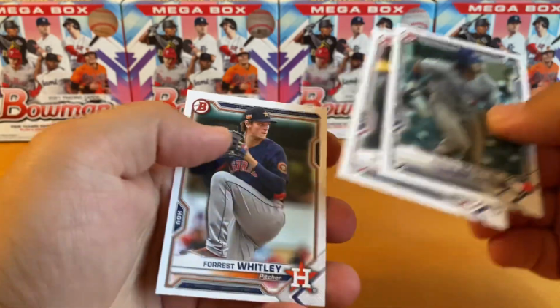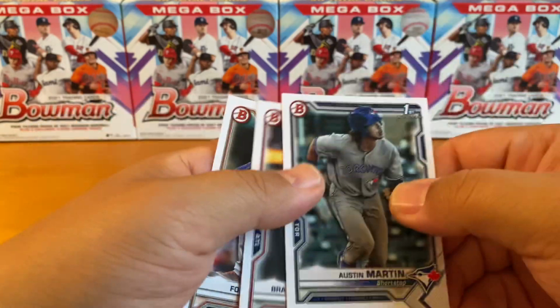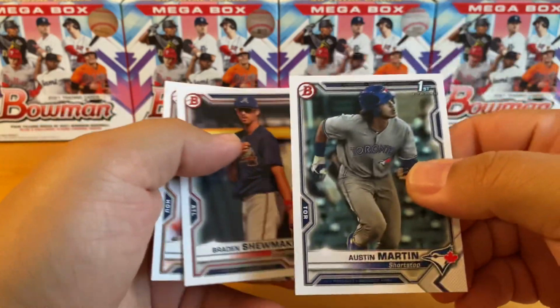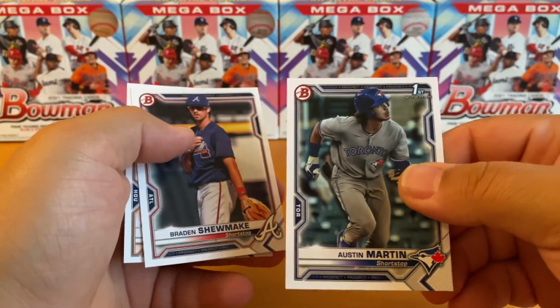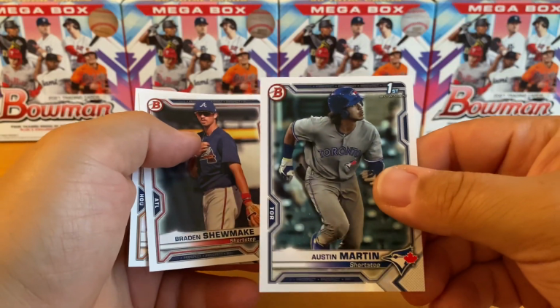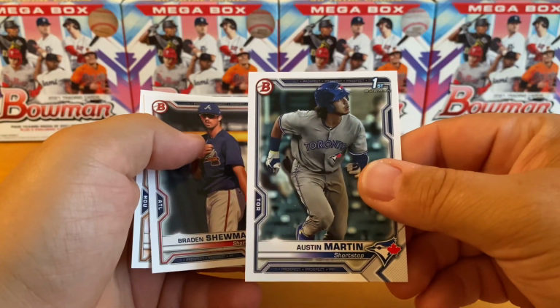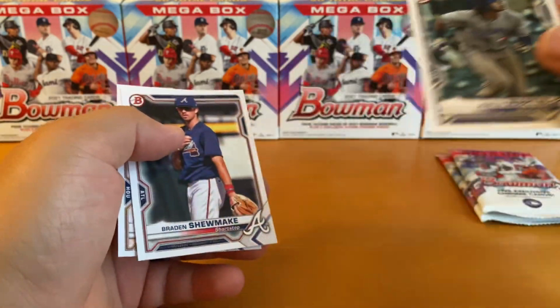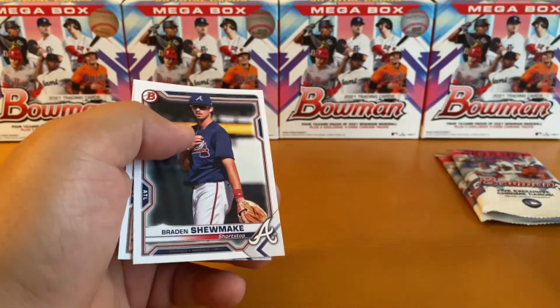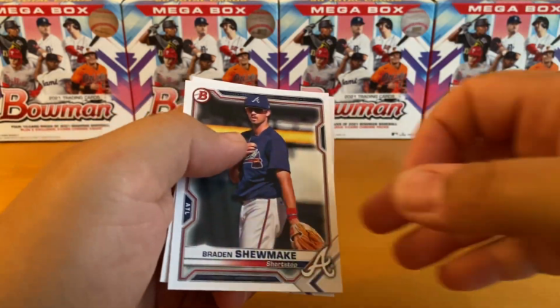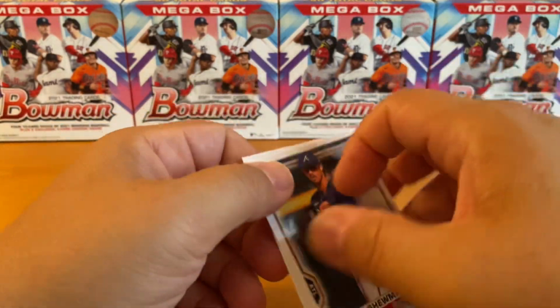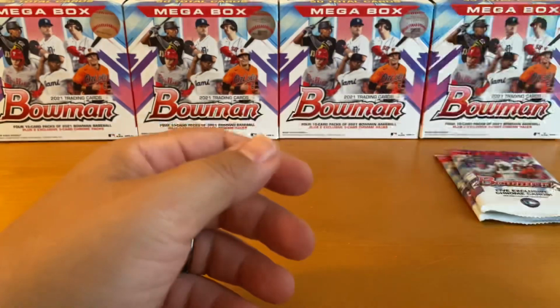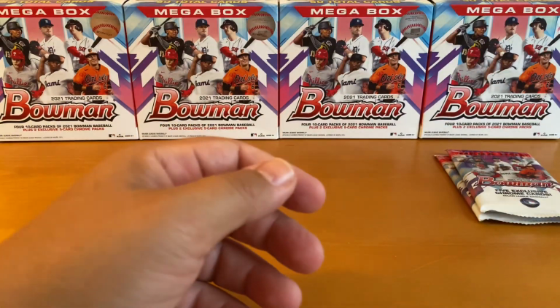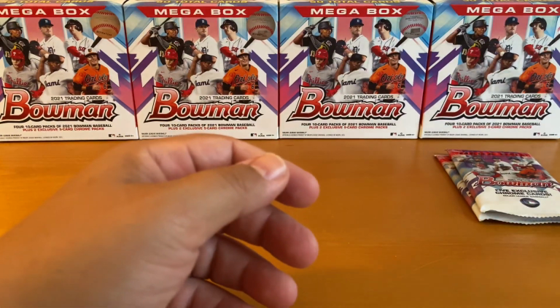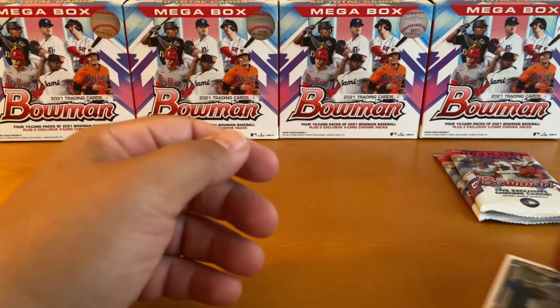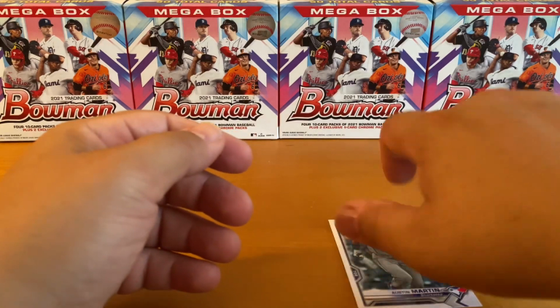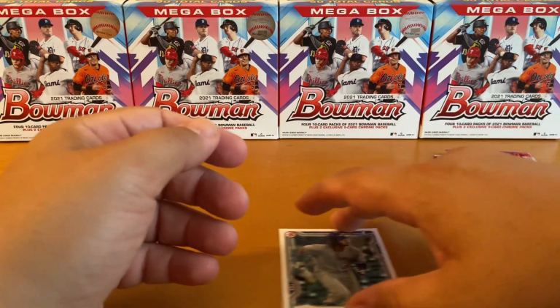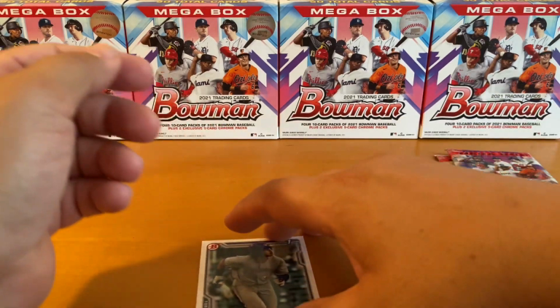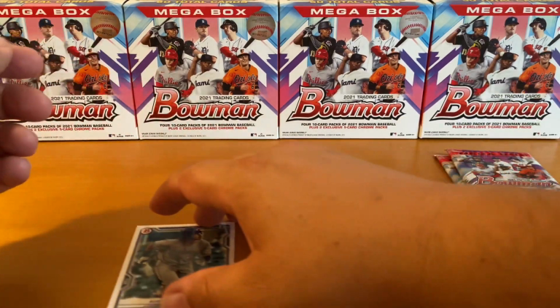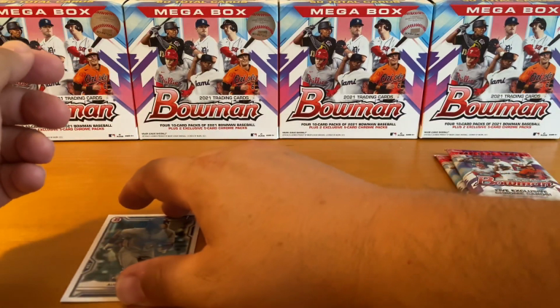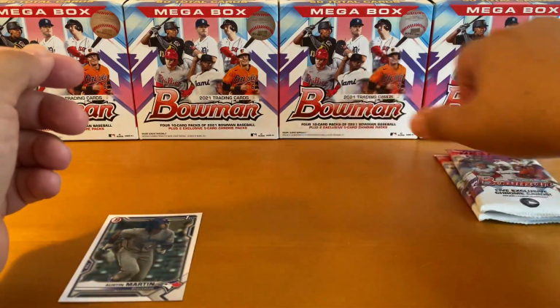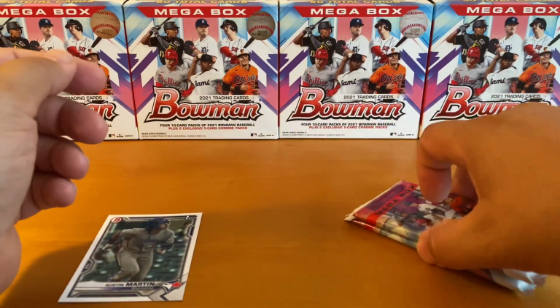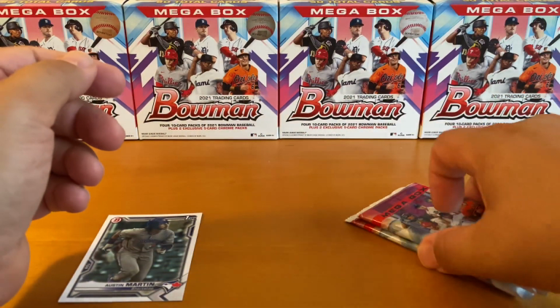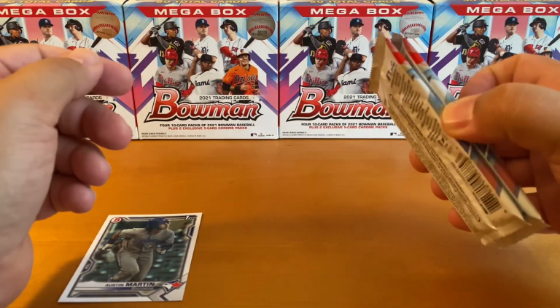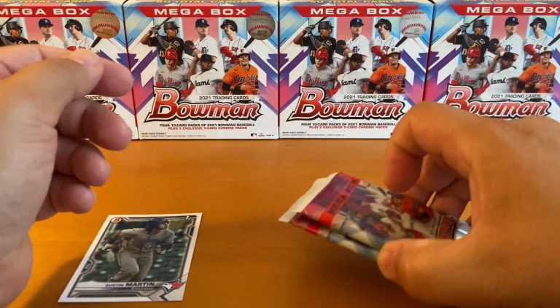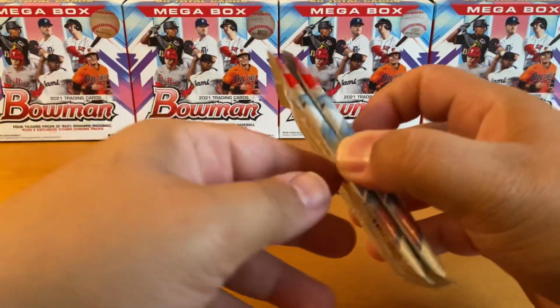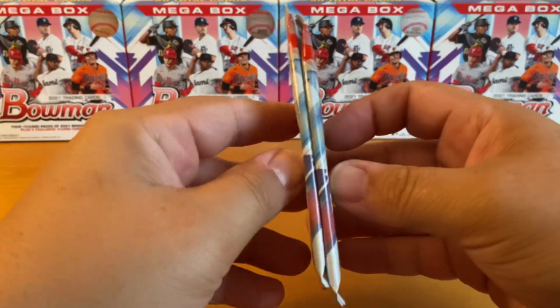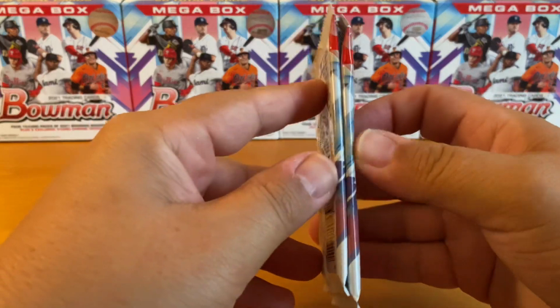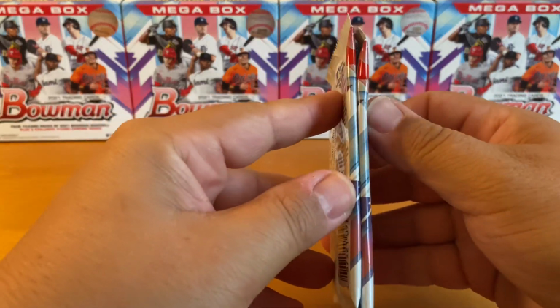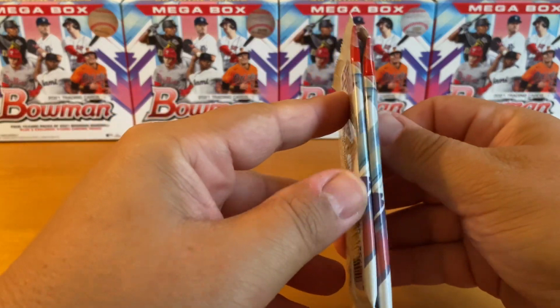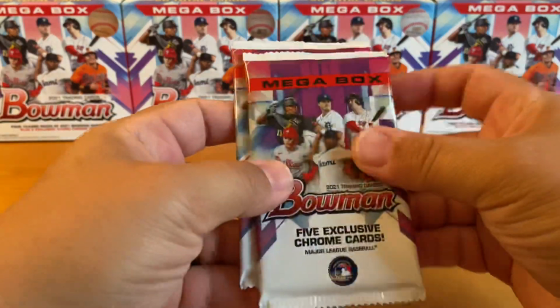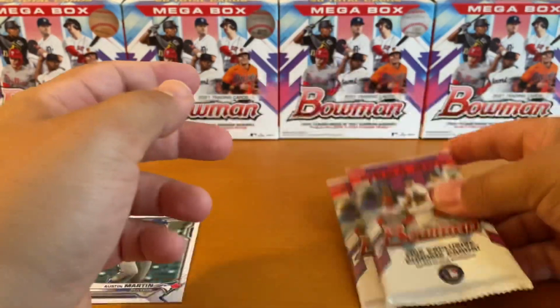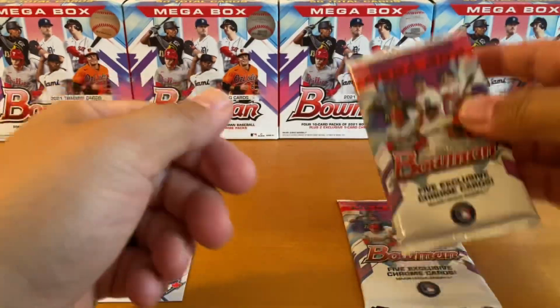That's unexpected — that's interesting. Looks like we got two mega packs.